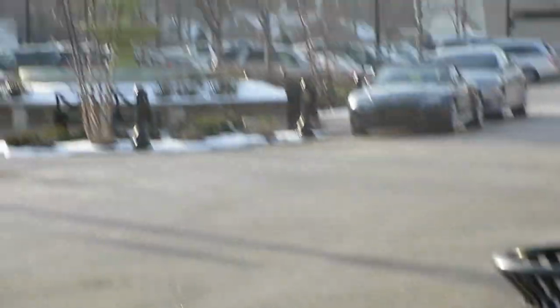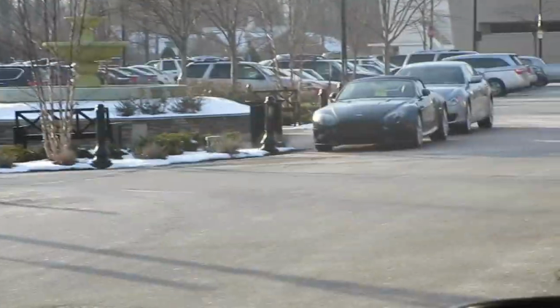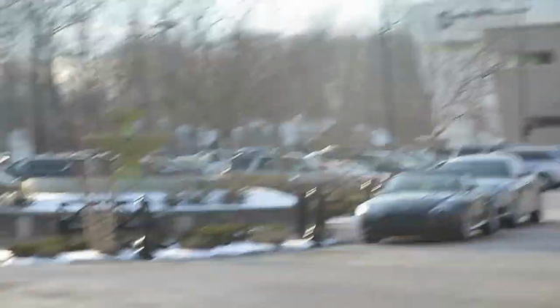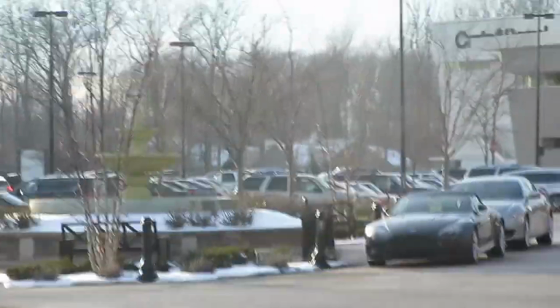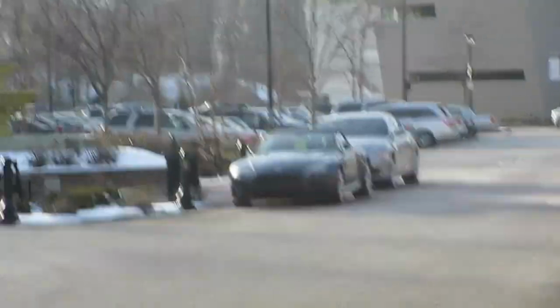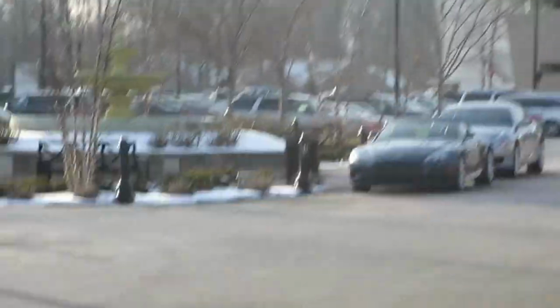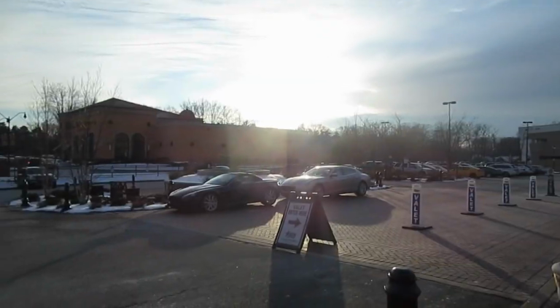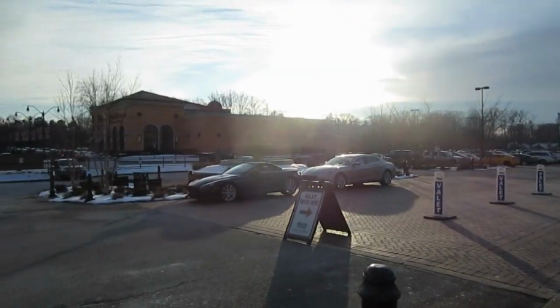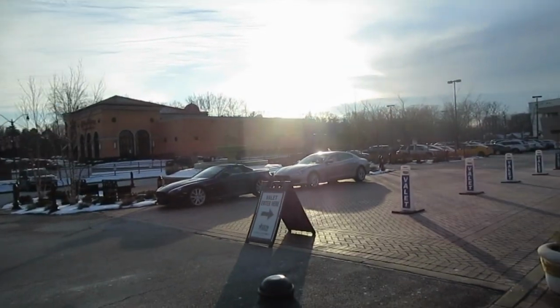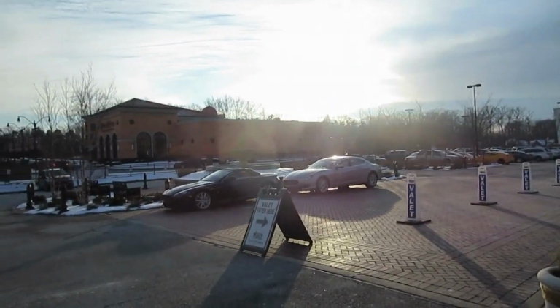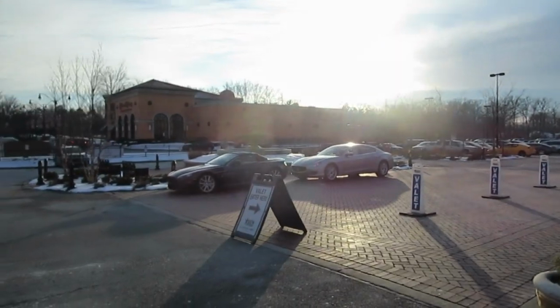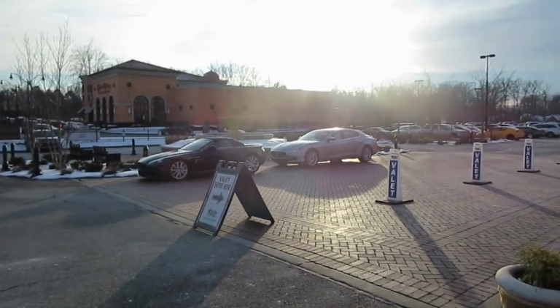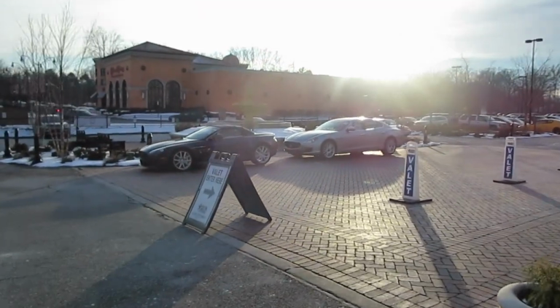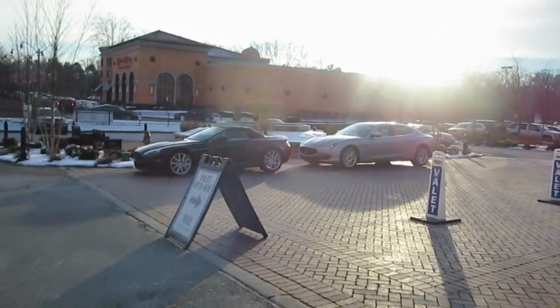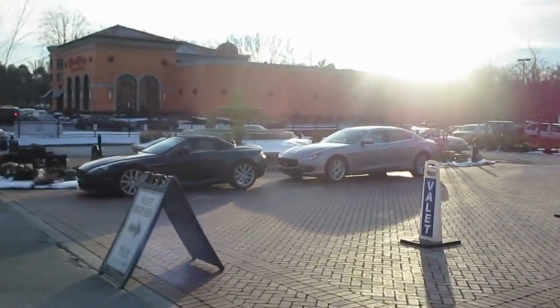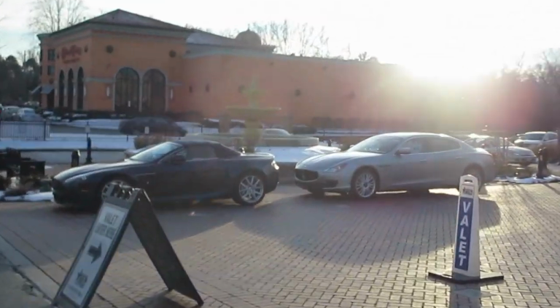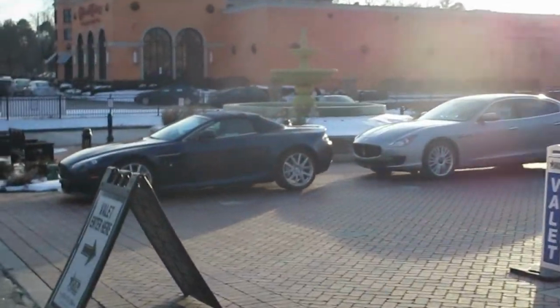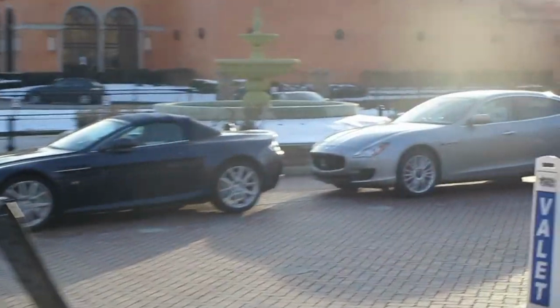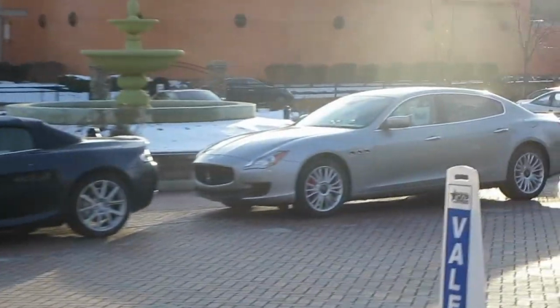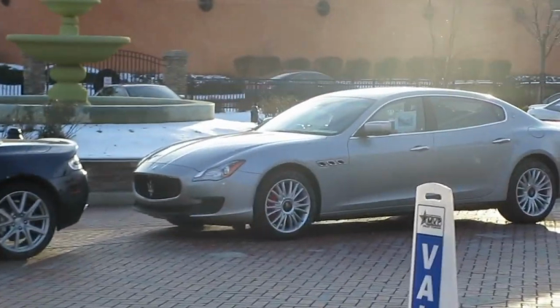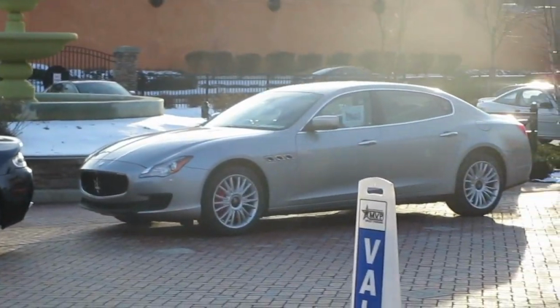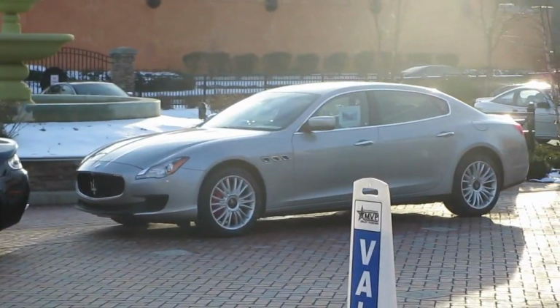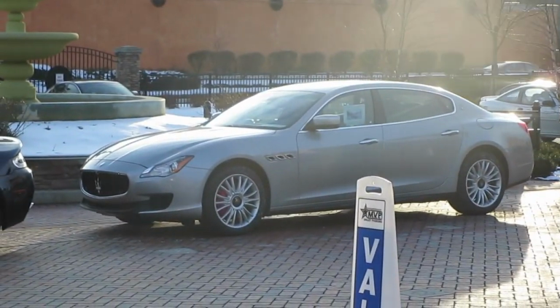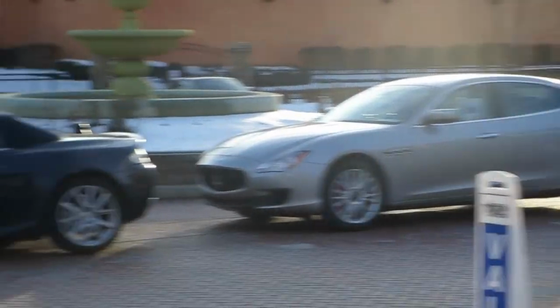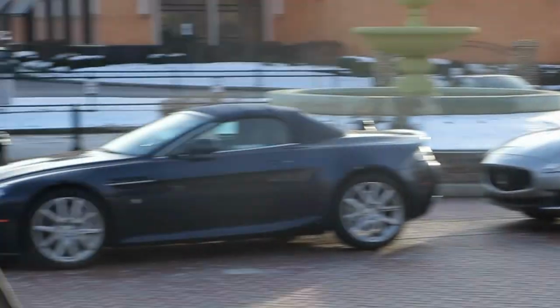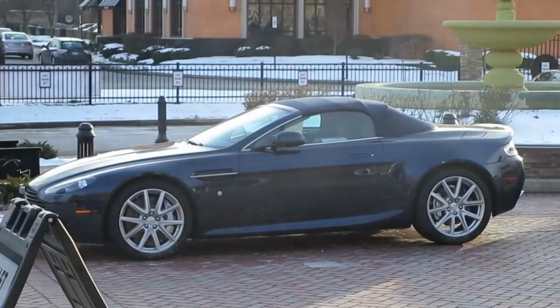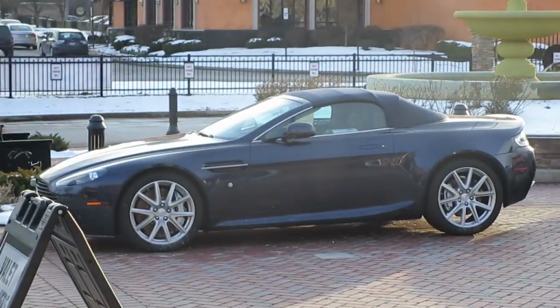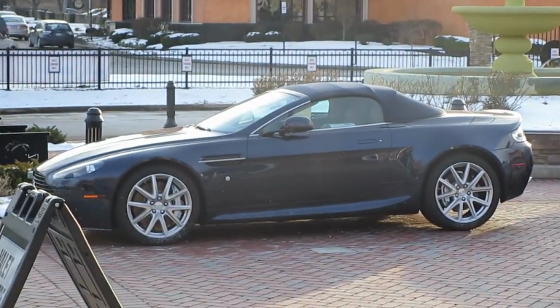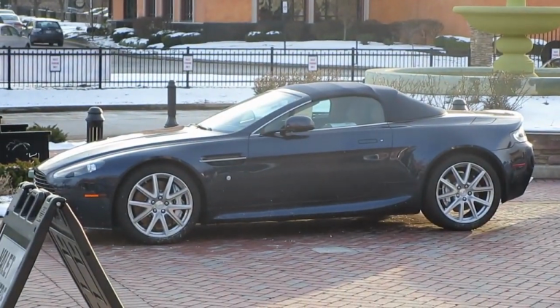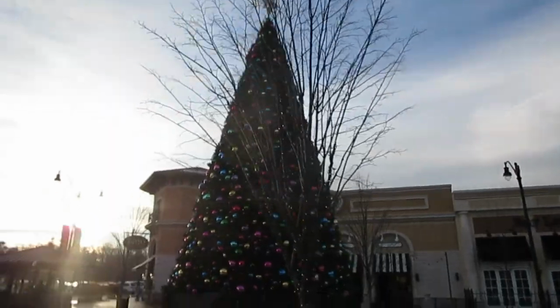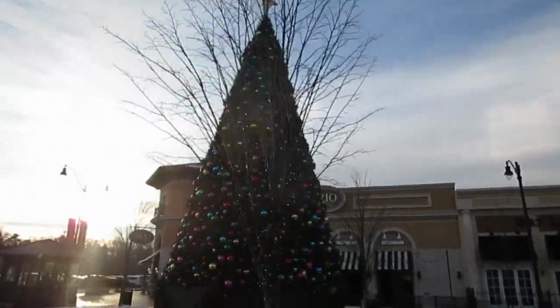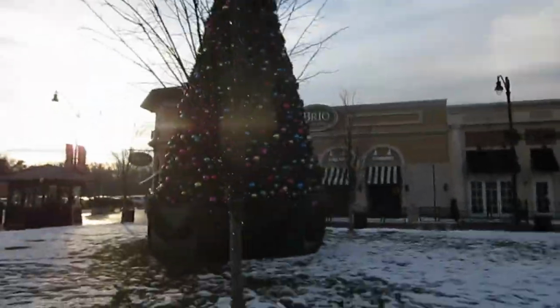It's a car day. We're now at Legacy Village. And I think that's a Ghibli. Is that a Ghibli, Dad? It was good, but I hate it. I don't know.